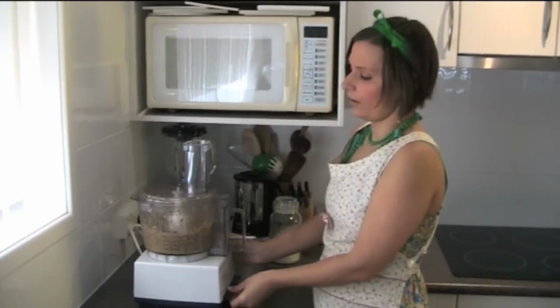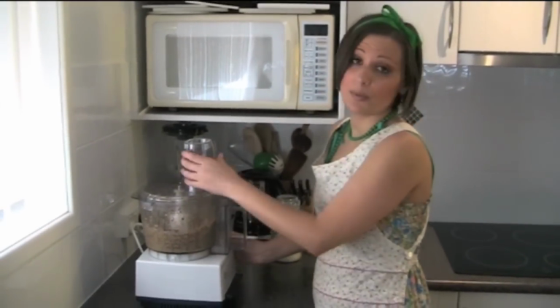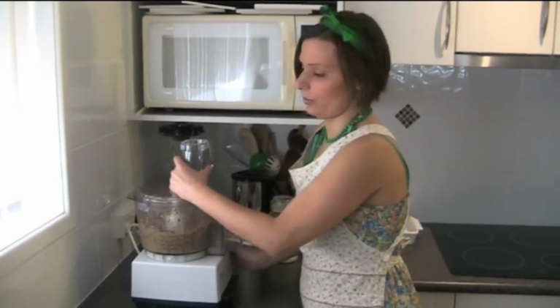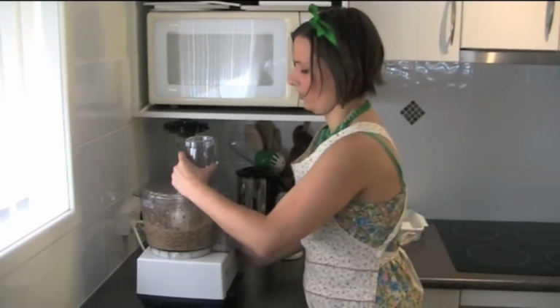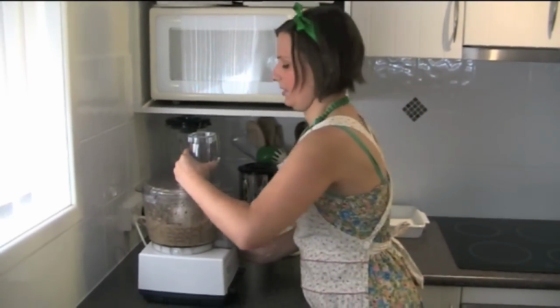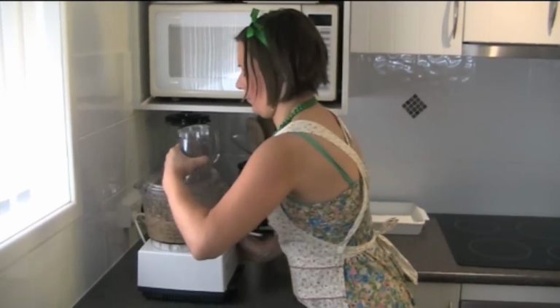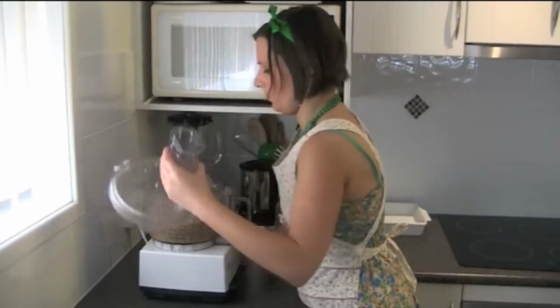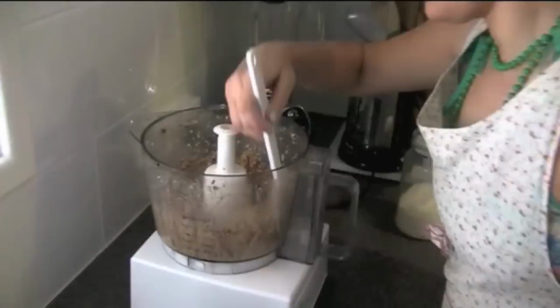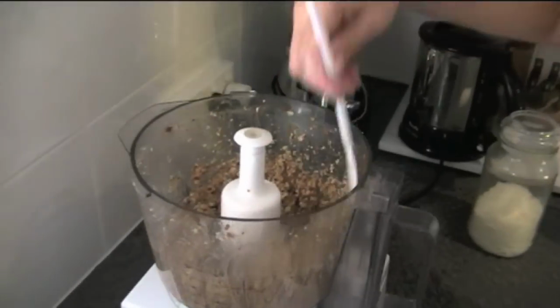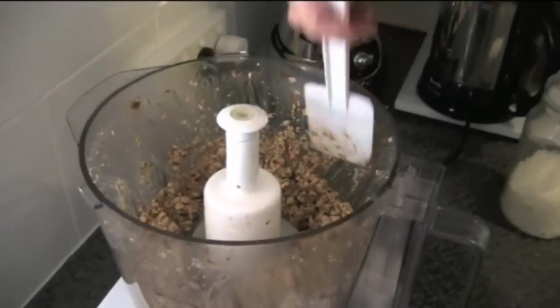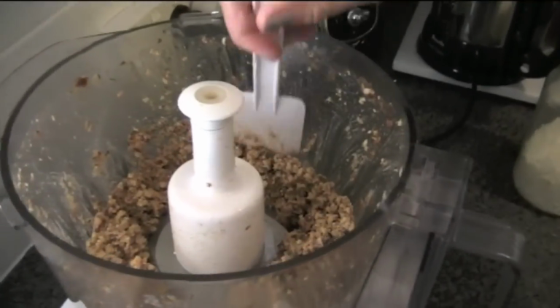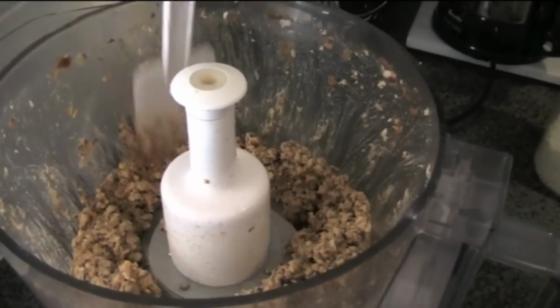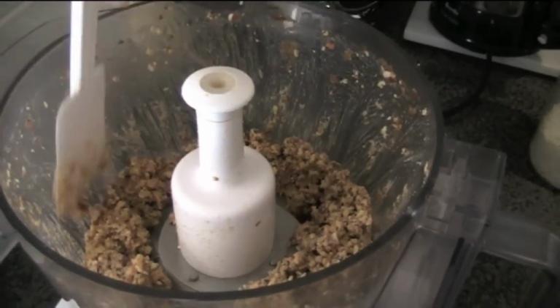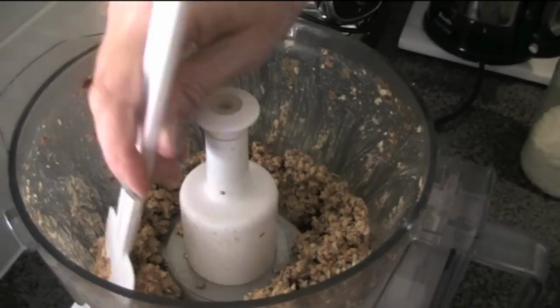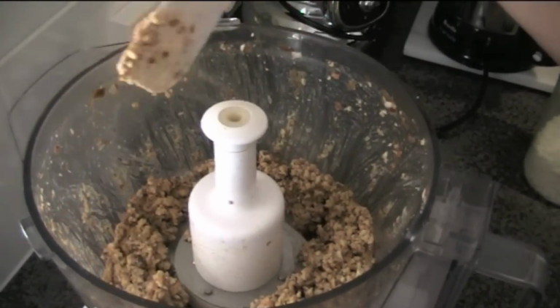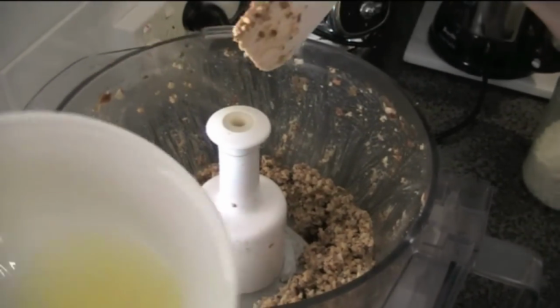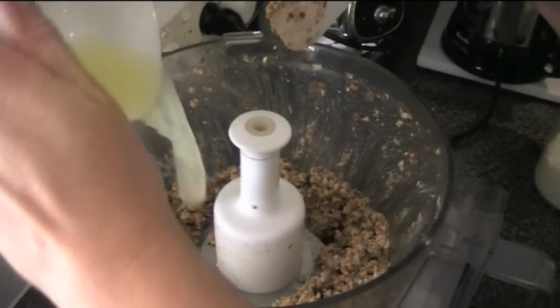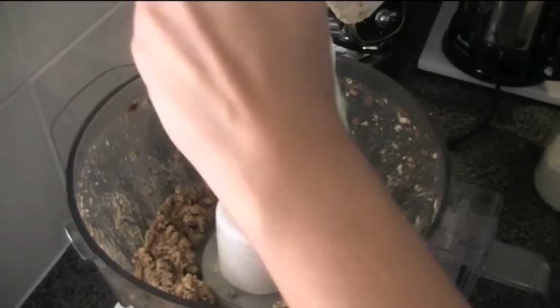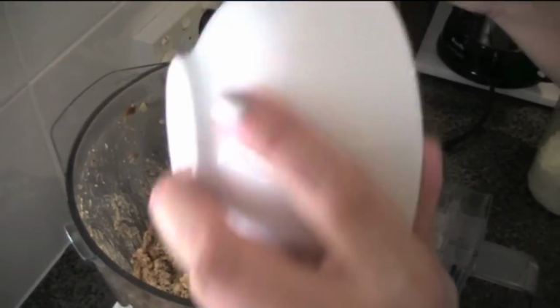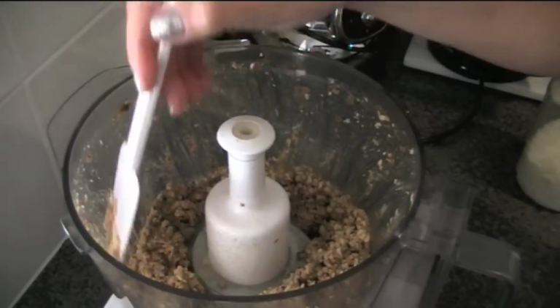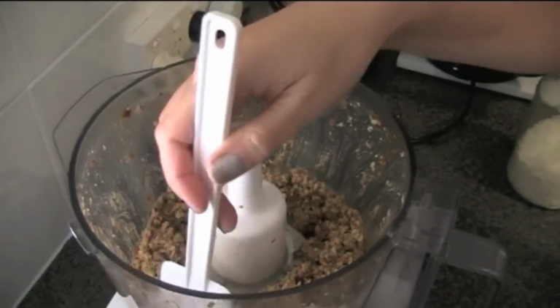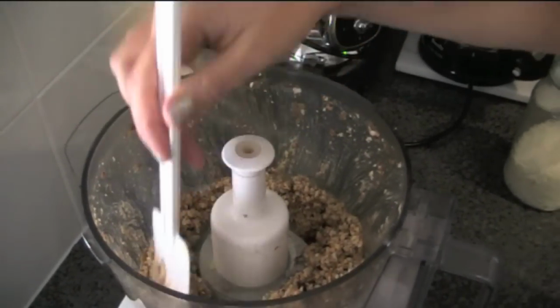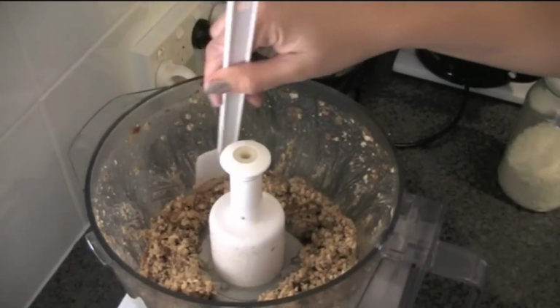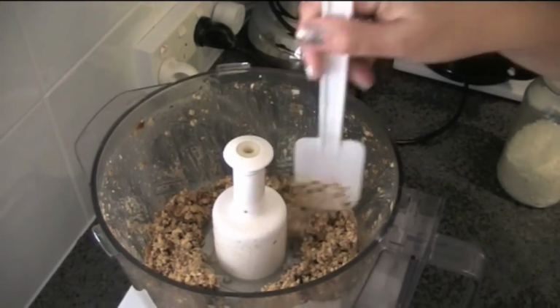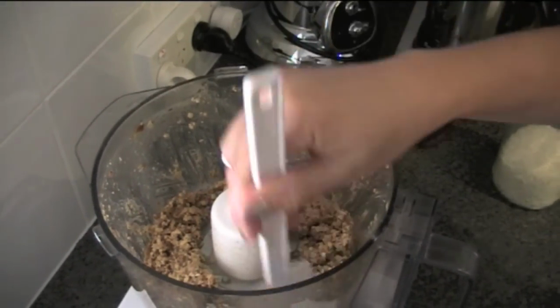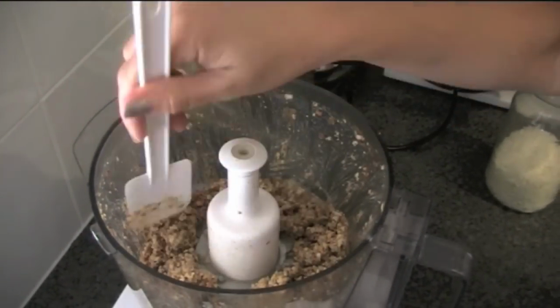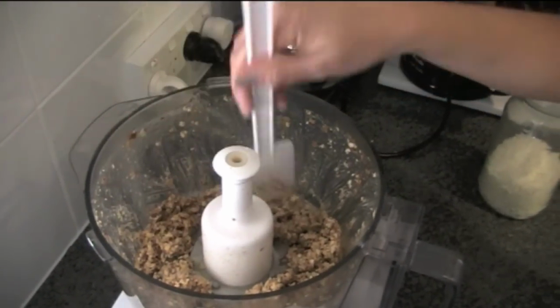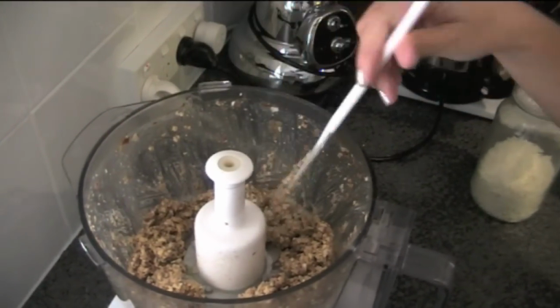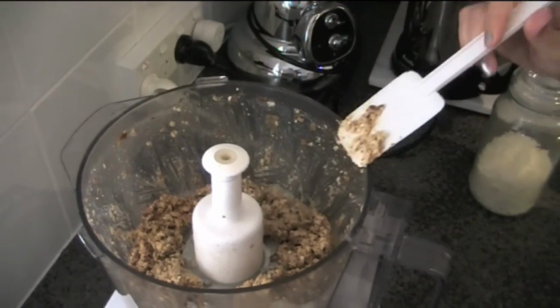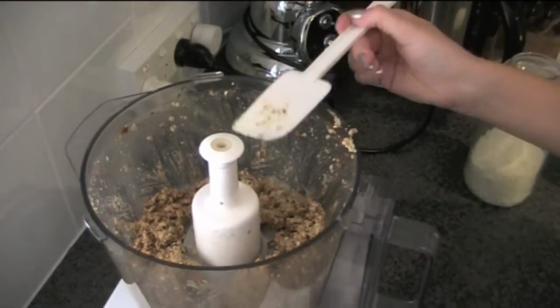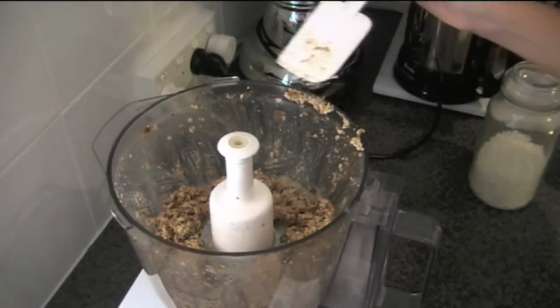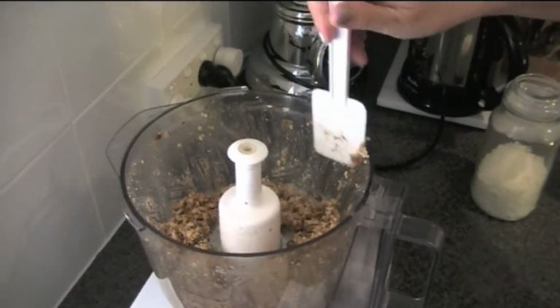Okay, with that liquid it's sort of coming together a bit more. I'm just going to add the rest of that lemon juice in there — so all up that's a quarter of a cup of lemon juice — and we're just going to process the rest of that now.